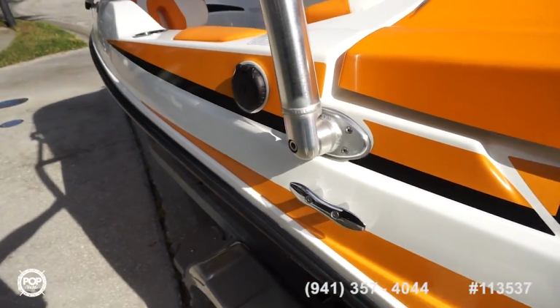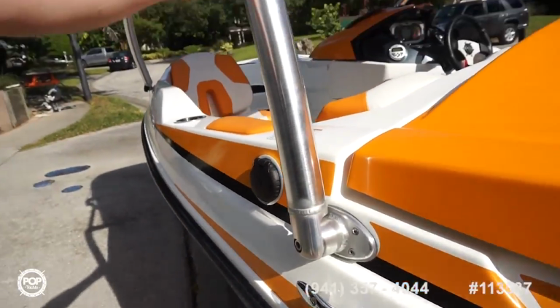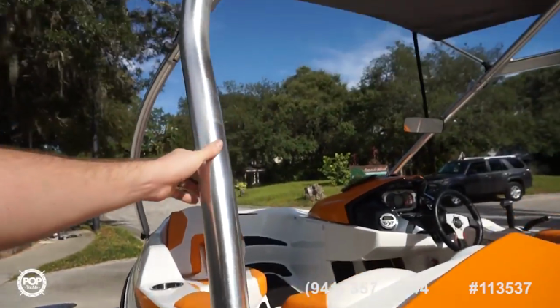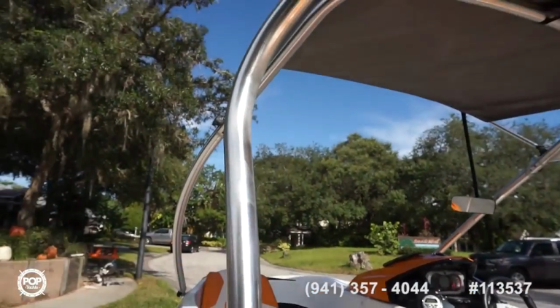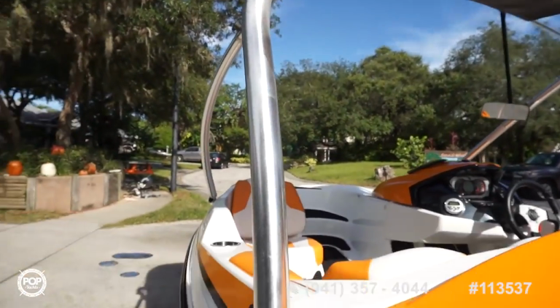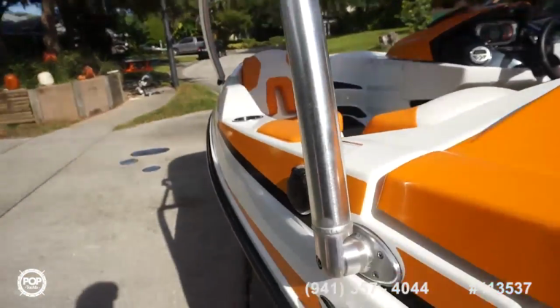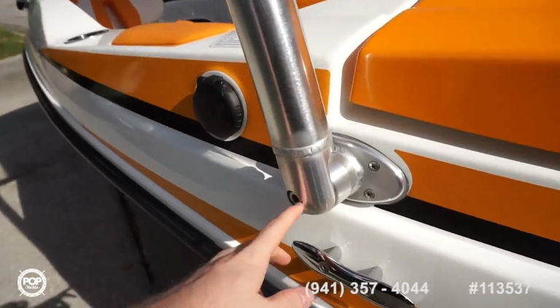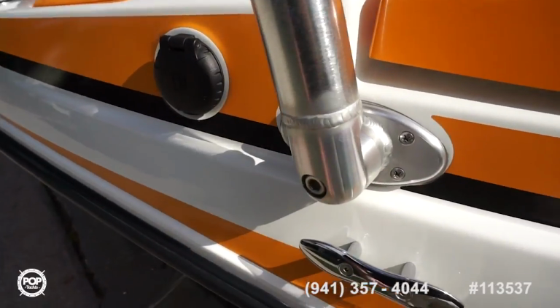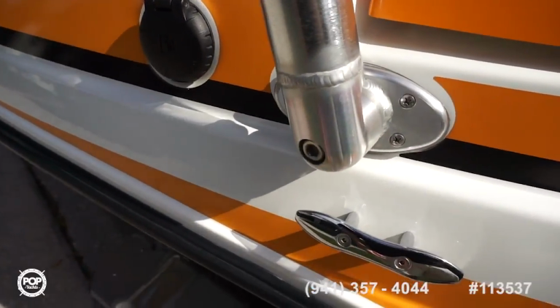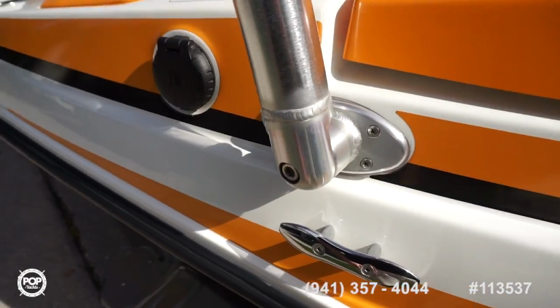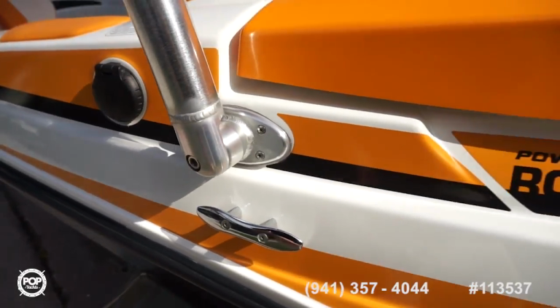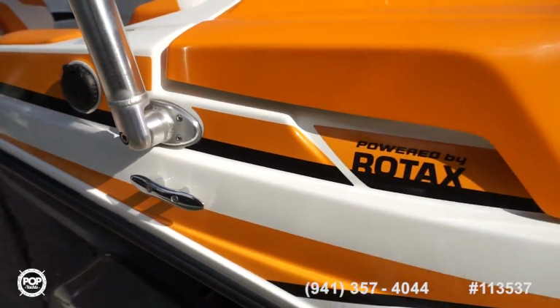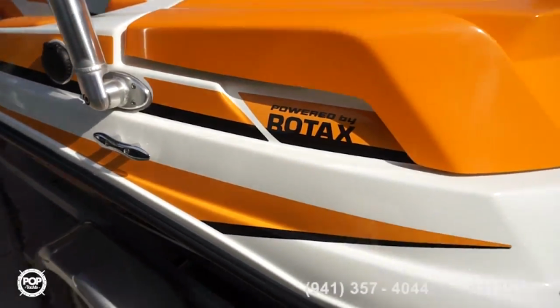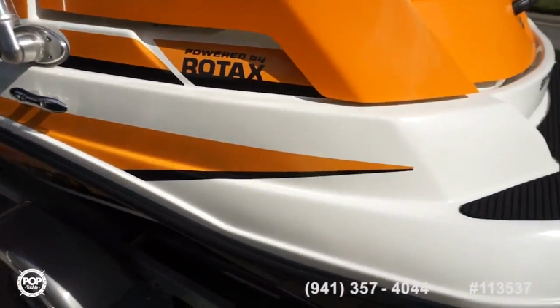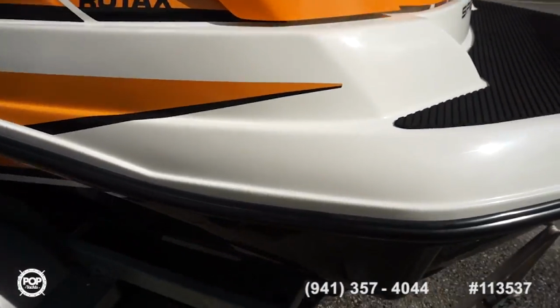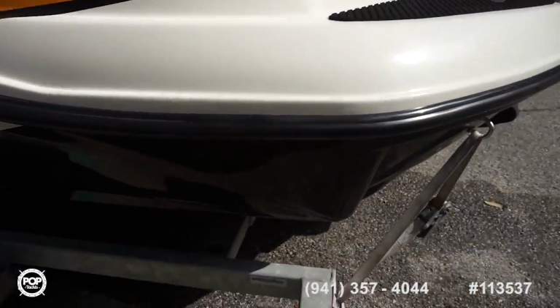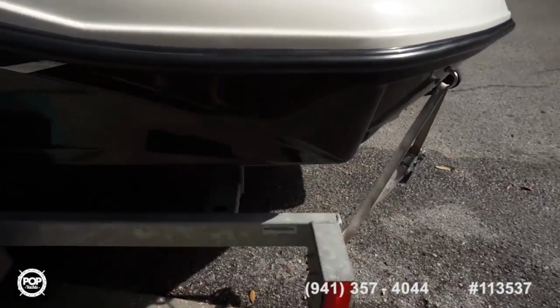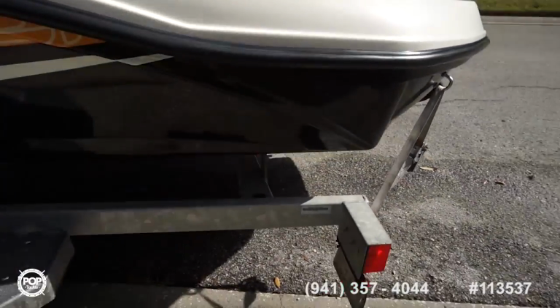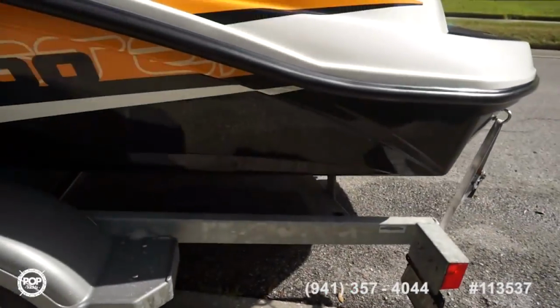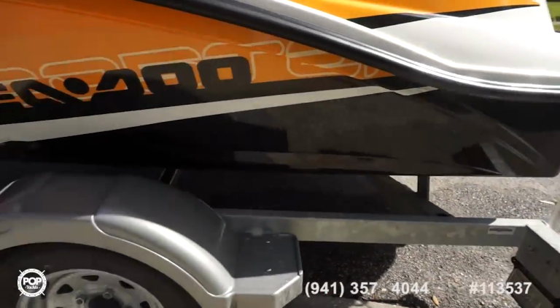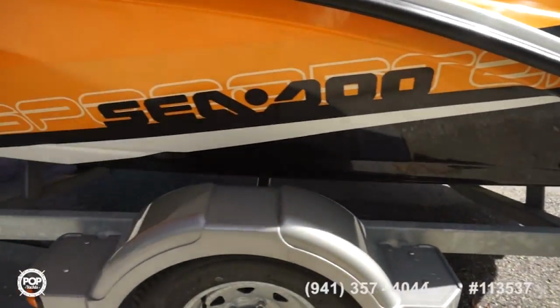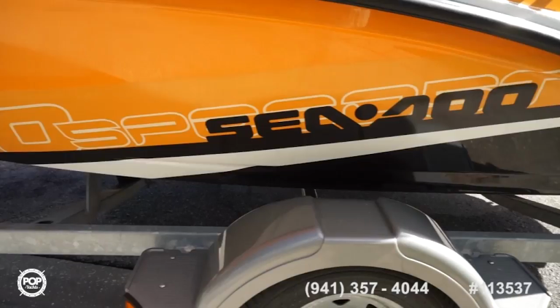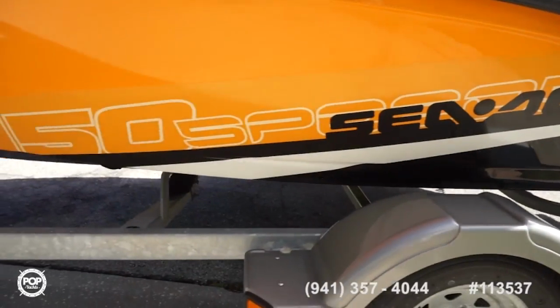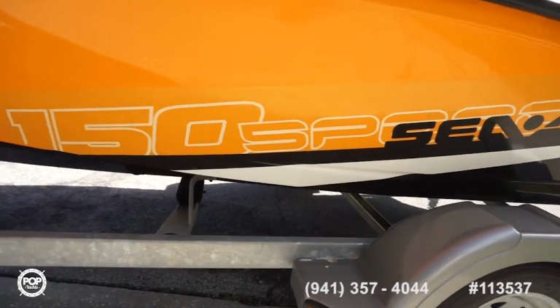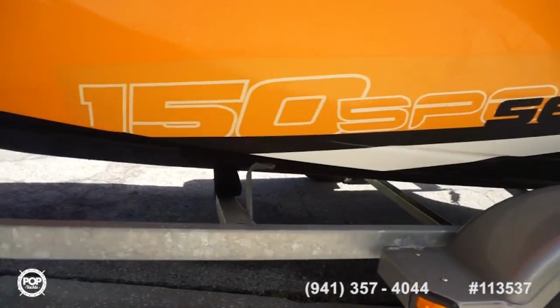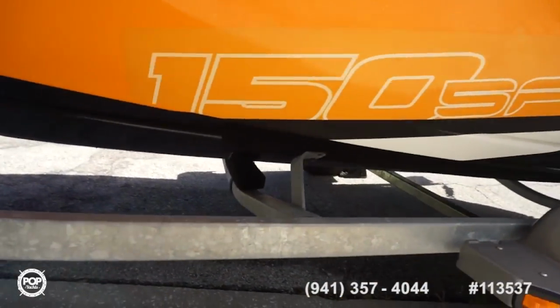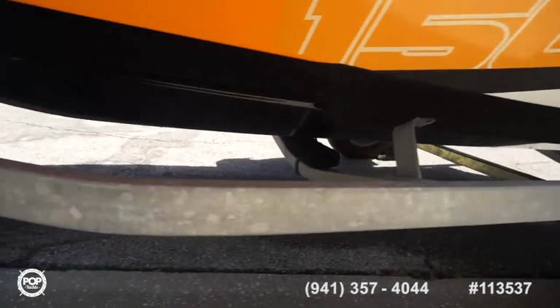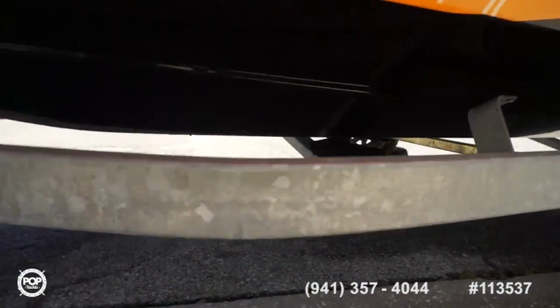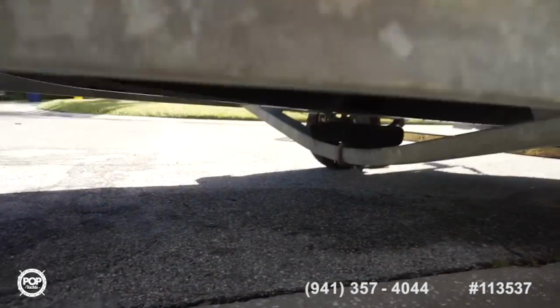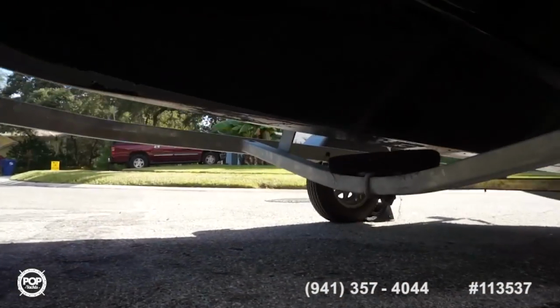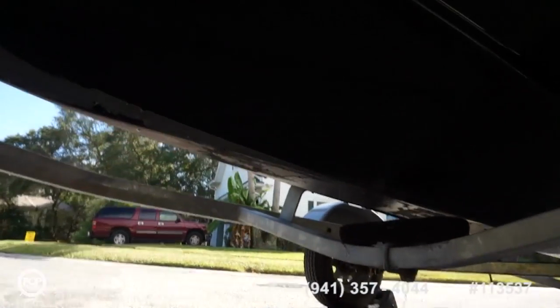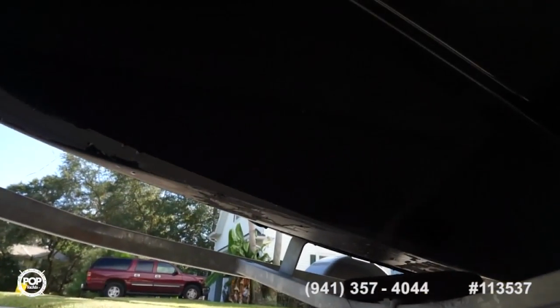Wakeboard tower comes down really easily with a couple of allen screws — you can see those there. No damage to note anywhere along the gel coat. Do a slow pan all the way around. Keel looks all good as well.